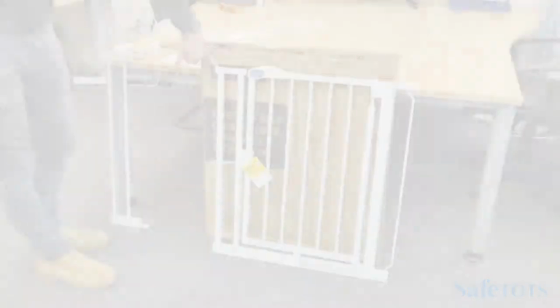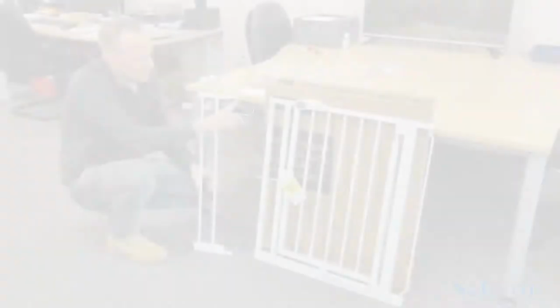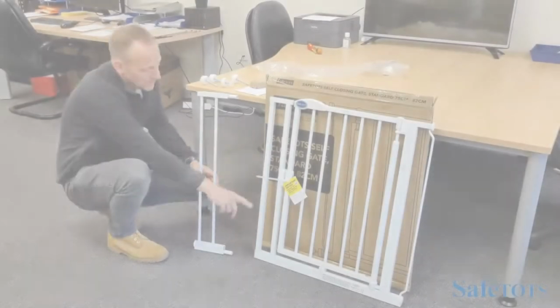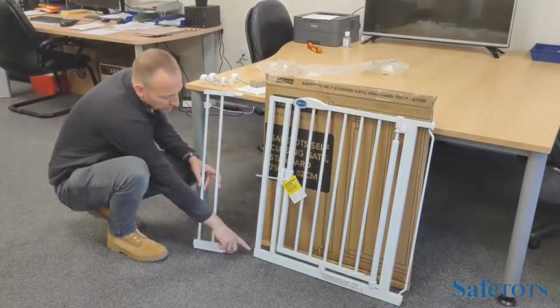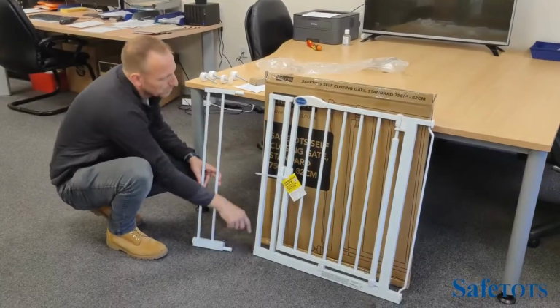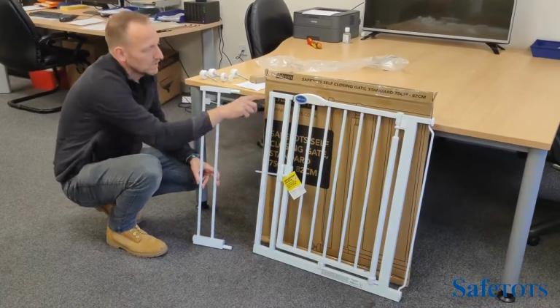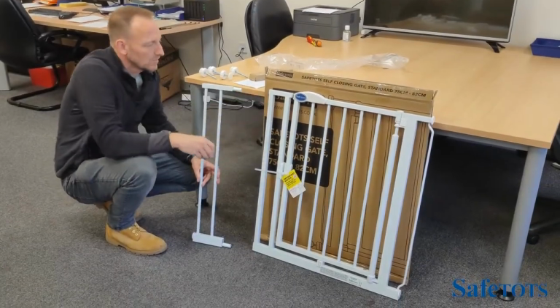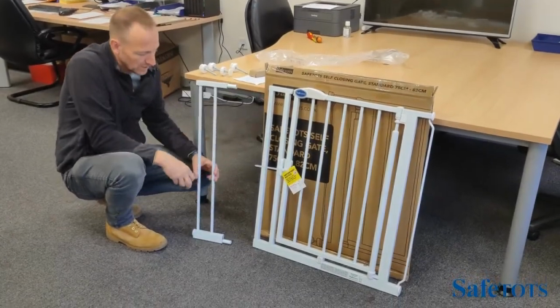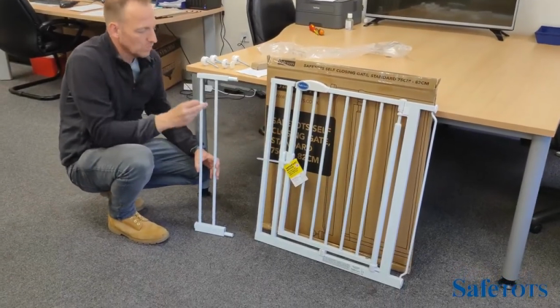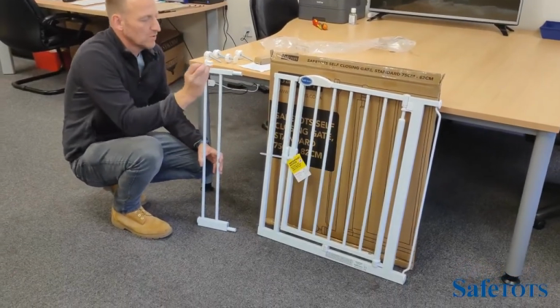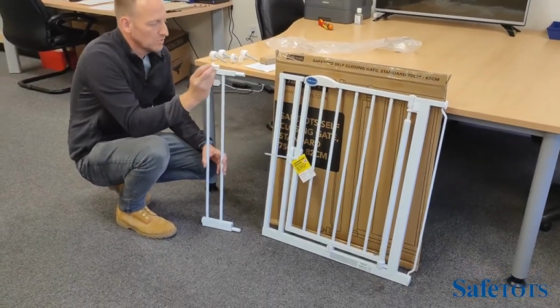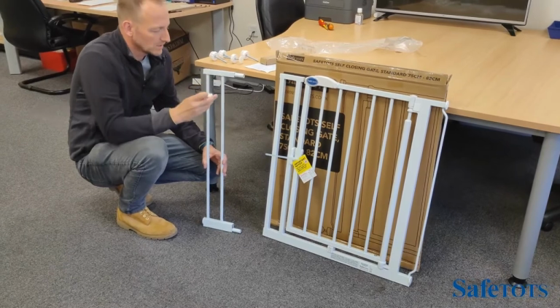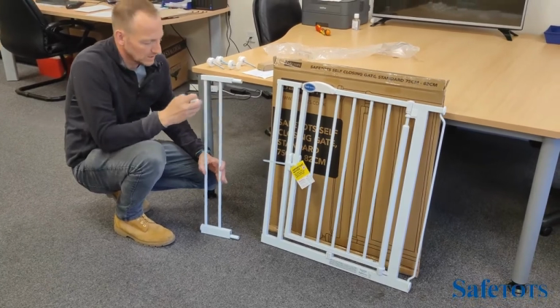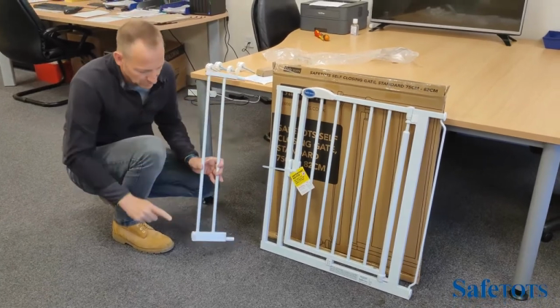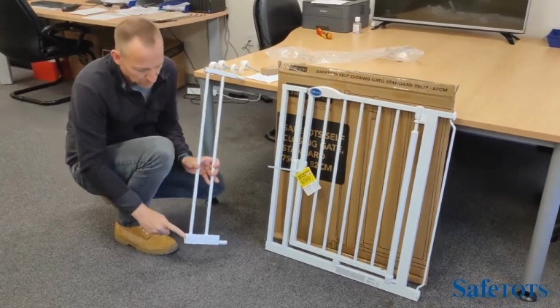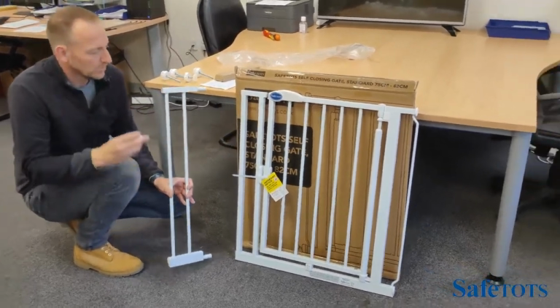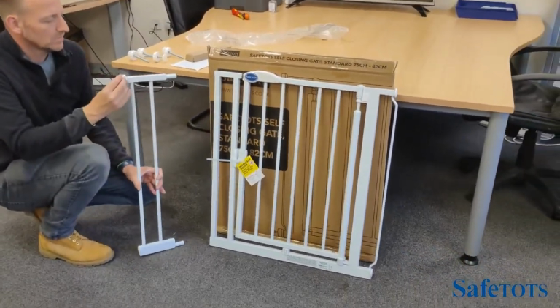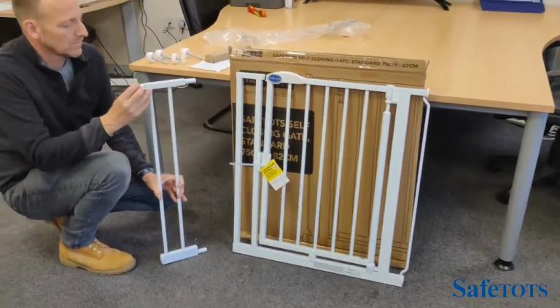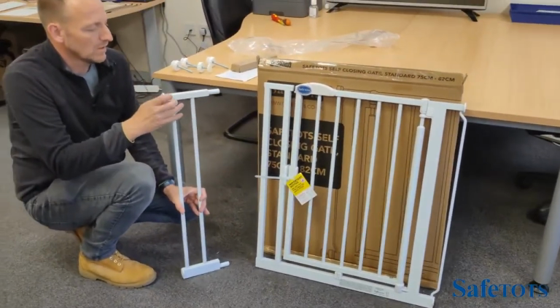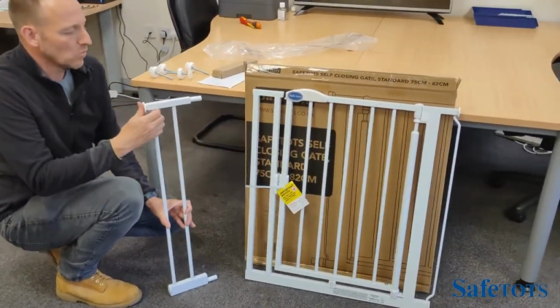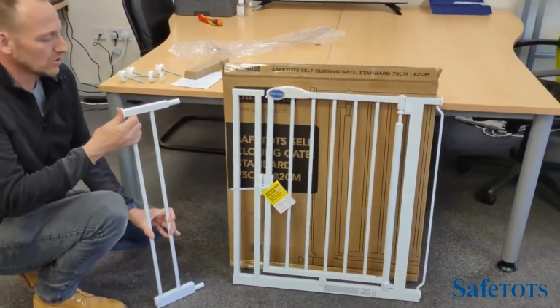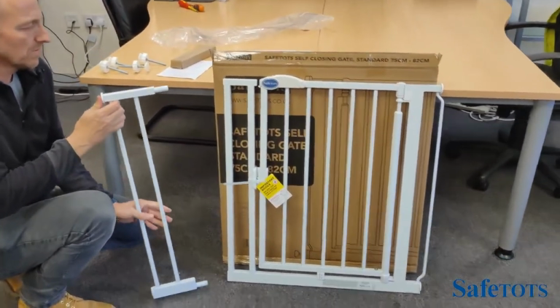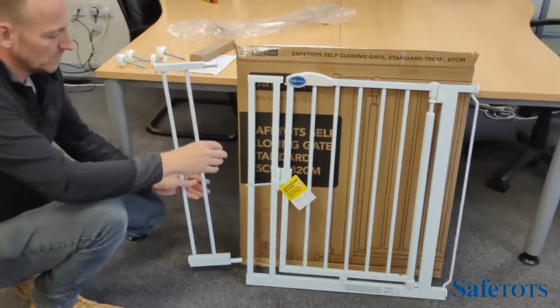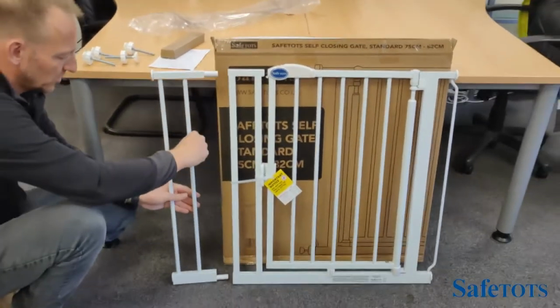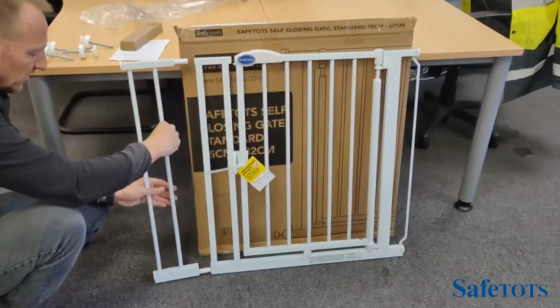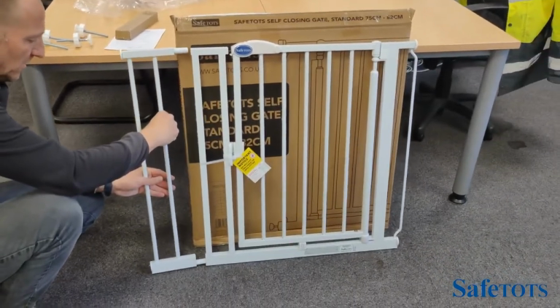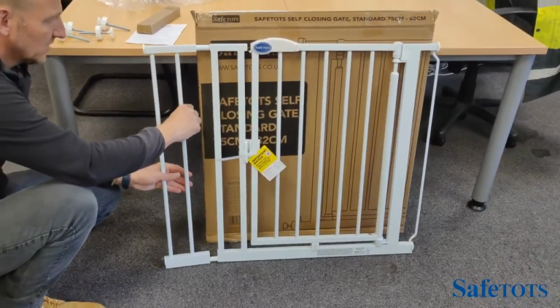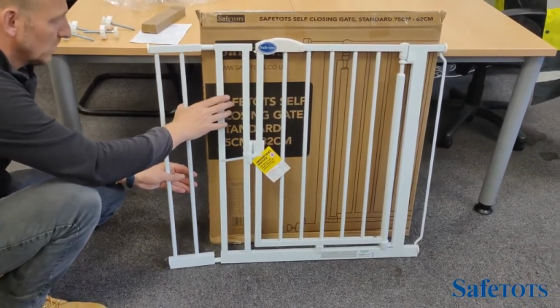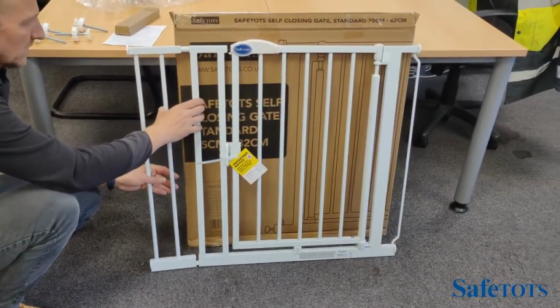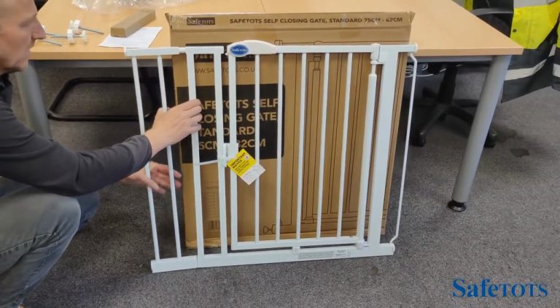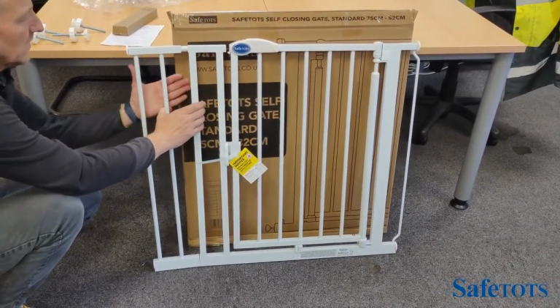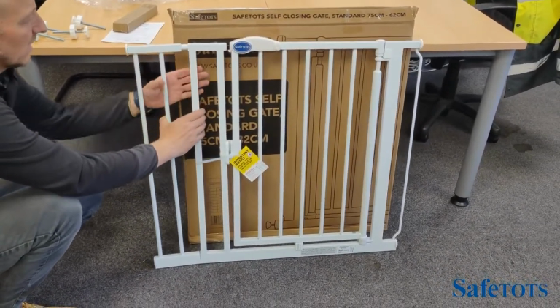To remove the bungs from both the bottom and the top of the gate, we then put the two bungs into the extension piece — one at the bottom and one at the top — and simply slot the extension piece into the gate.